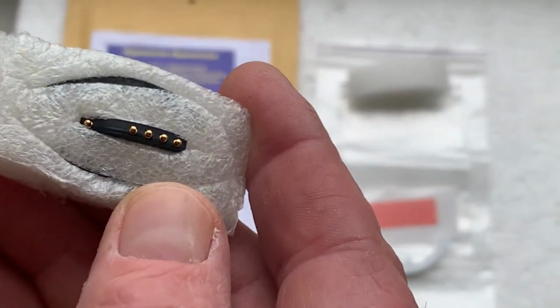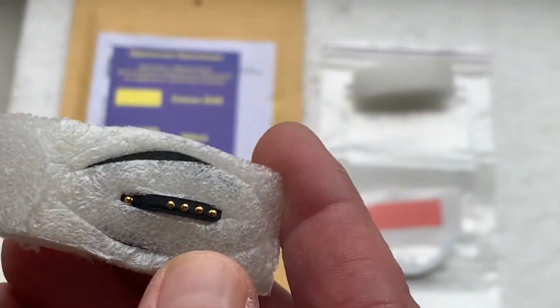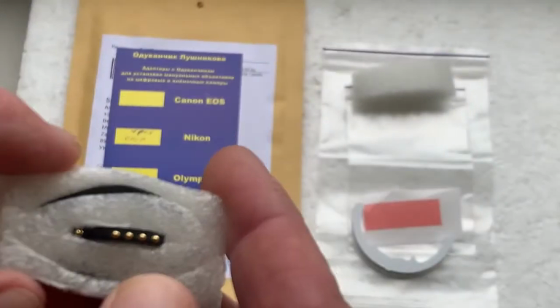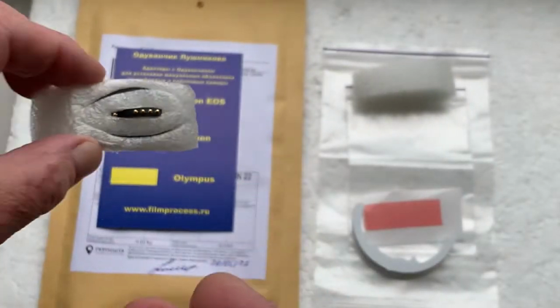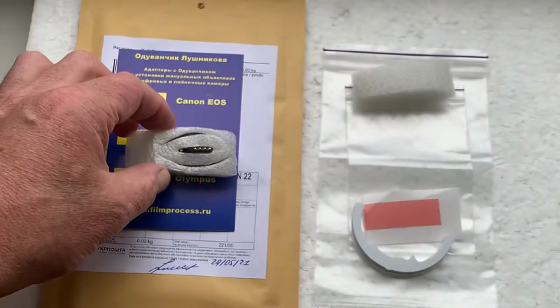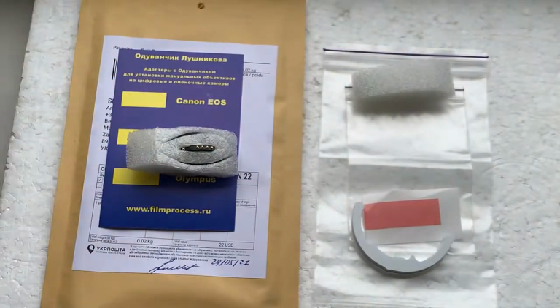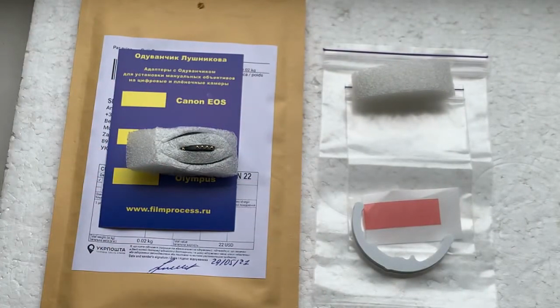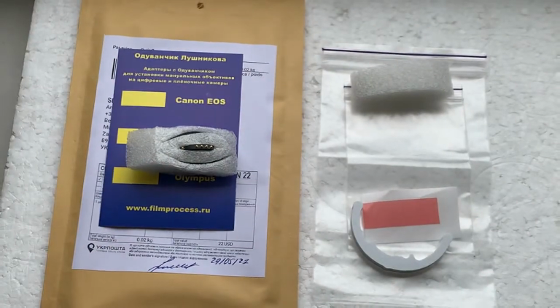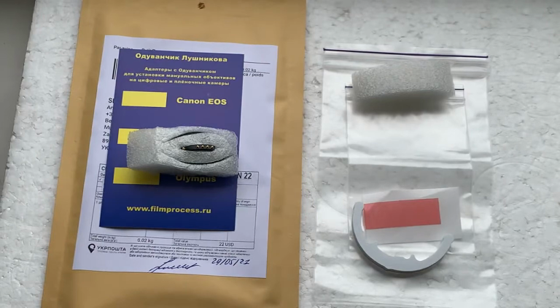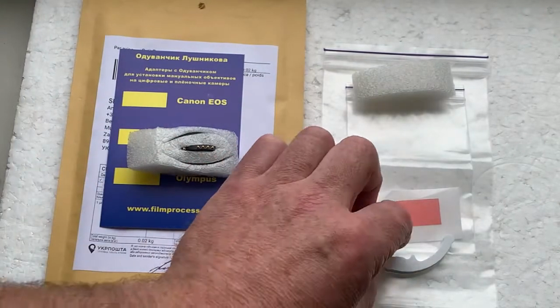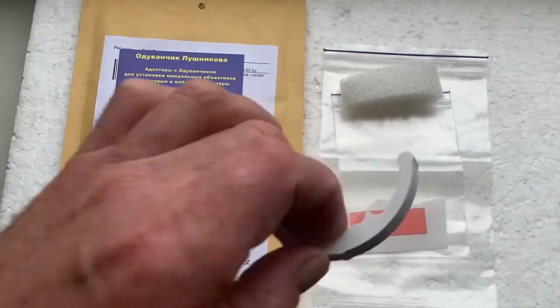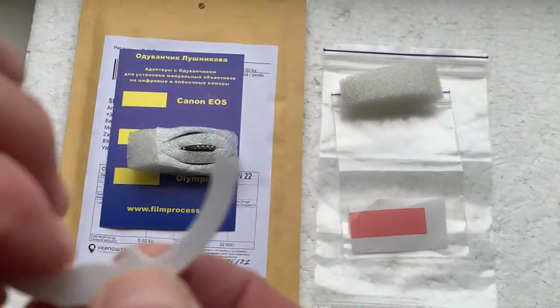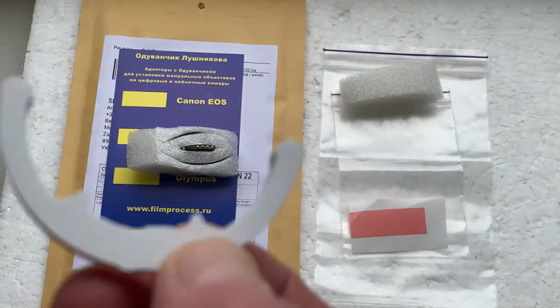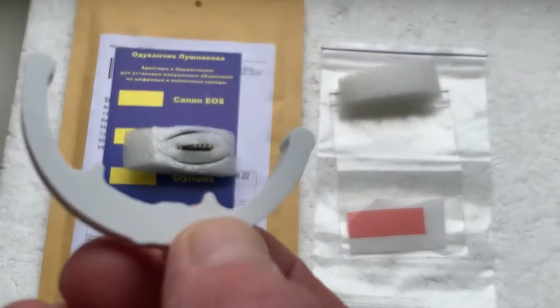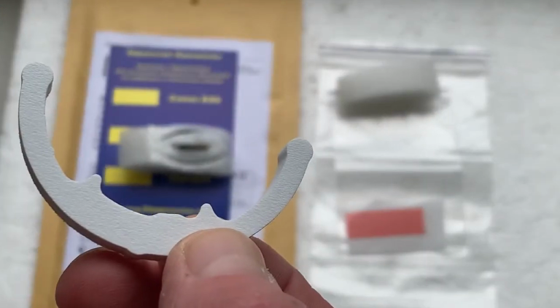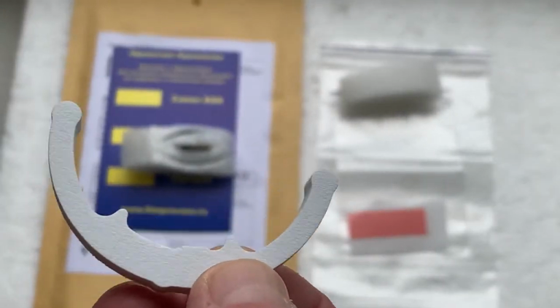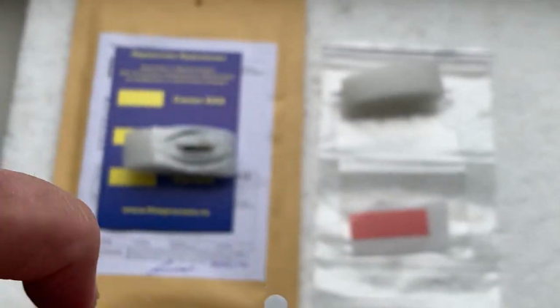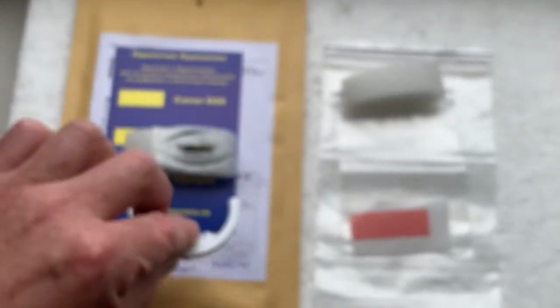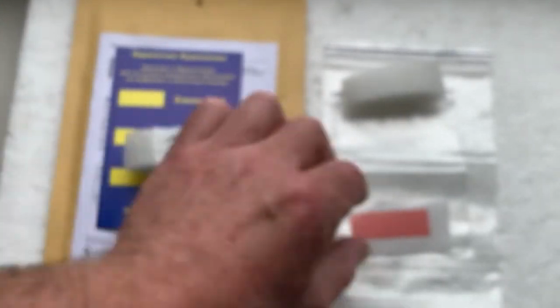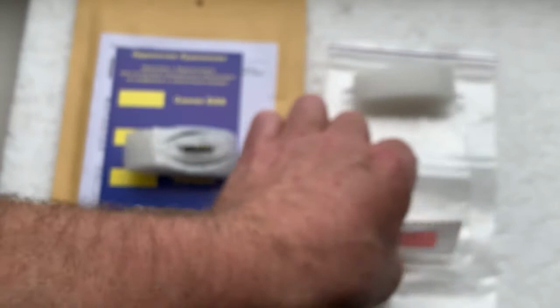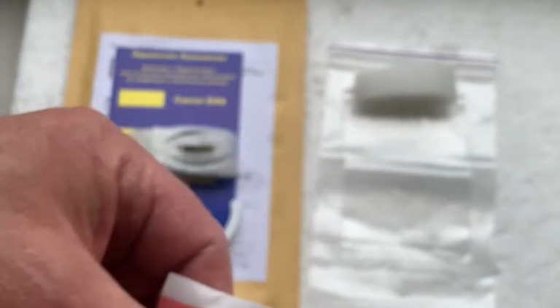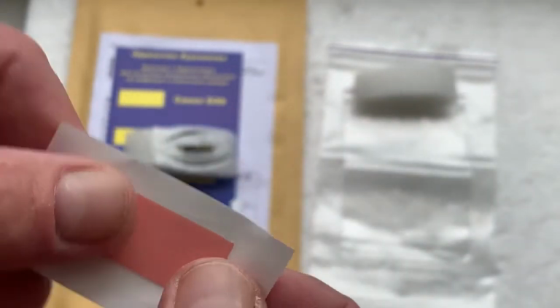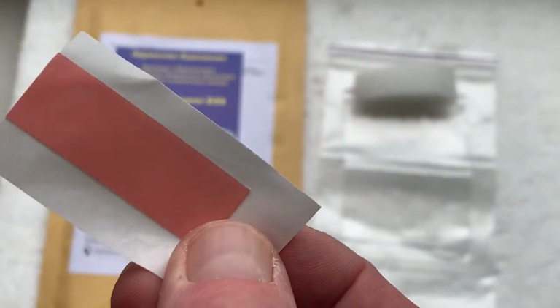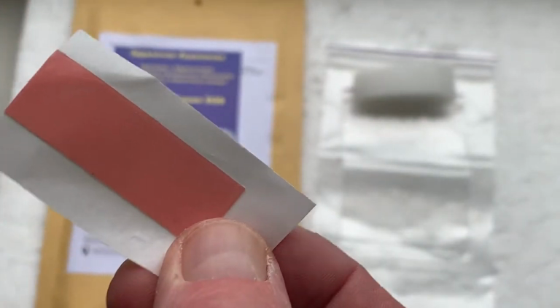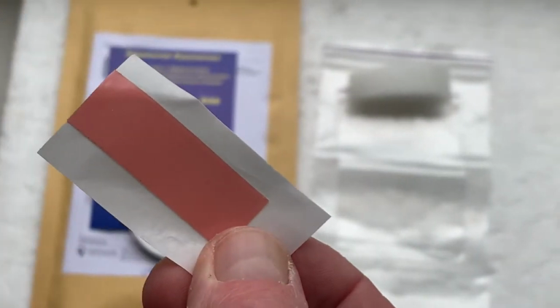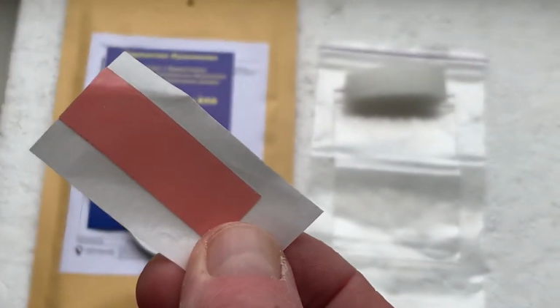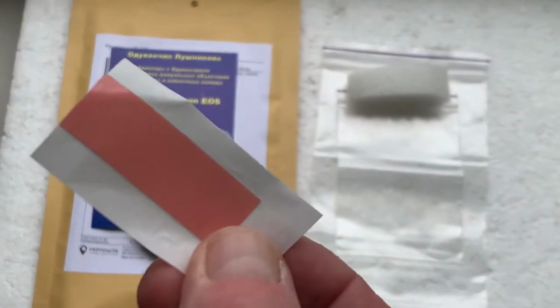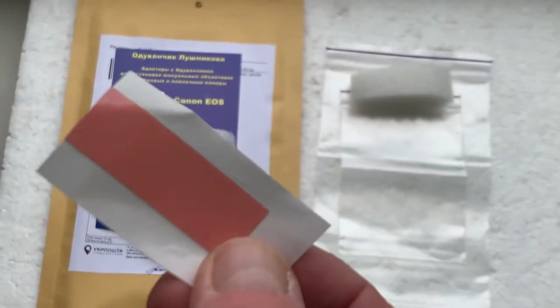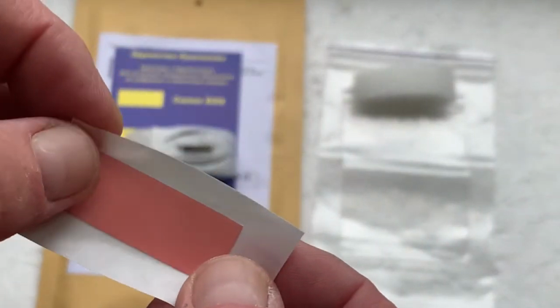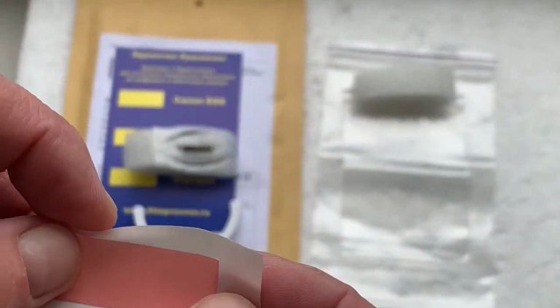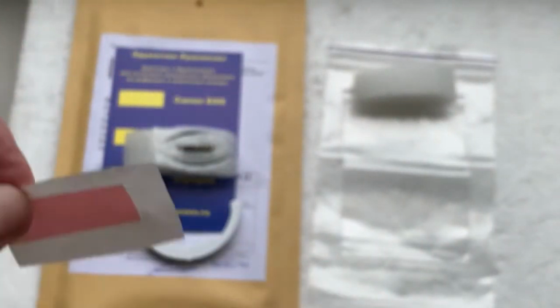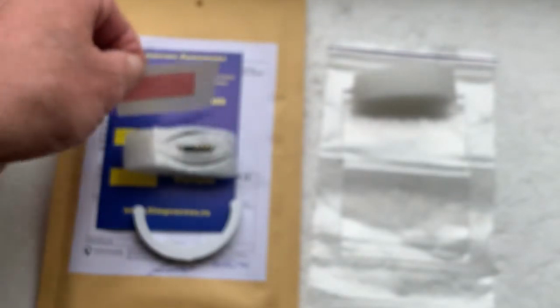Now I'll package your chip and send it to you today. This is a special caliber for installing the chip, and this is a little piece of double-sided adhesive tape for initial installation of the chip on lenses.